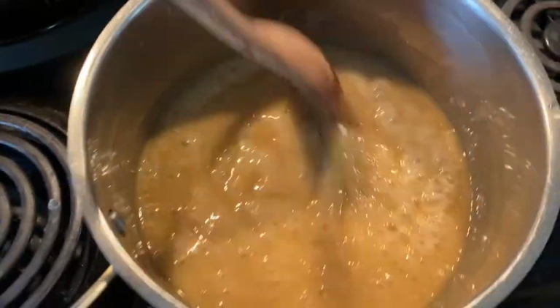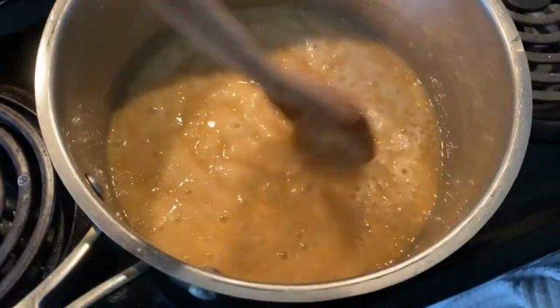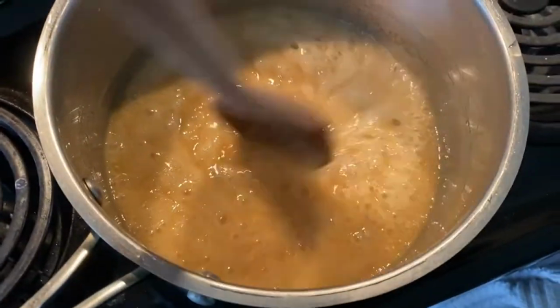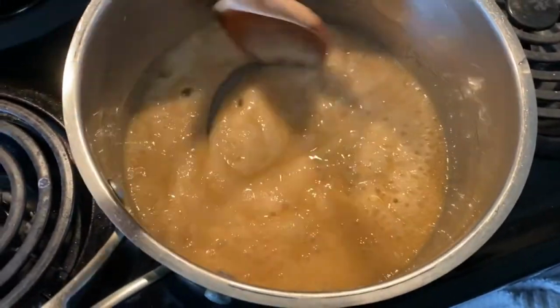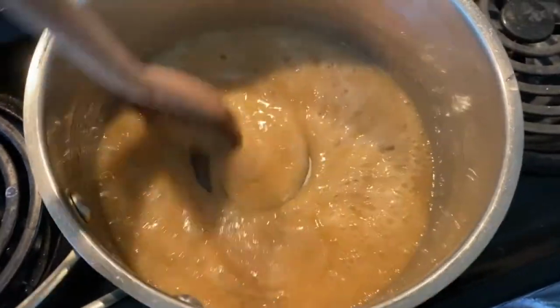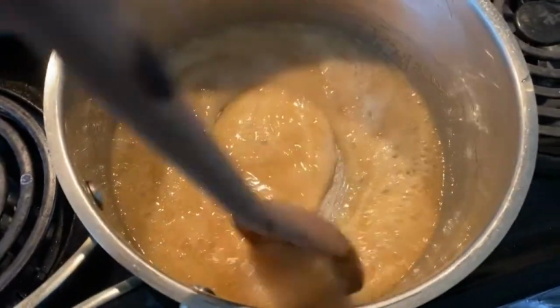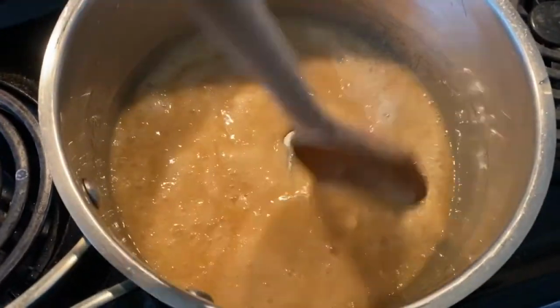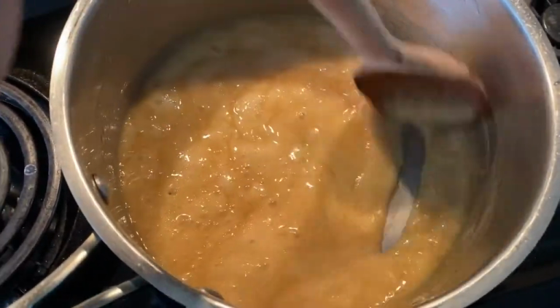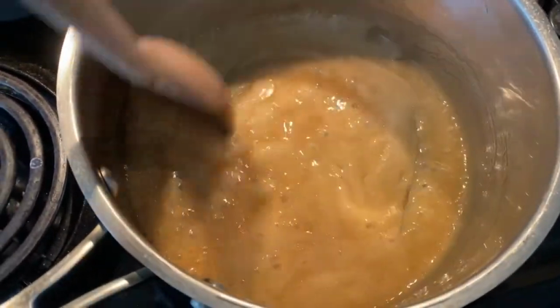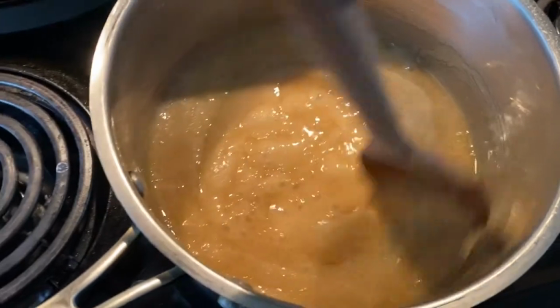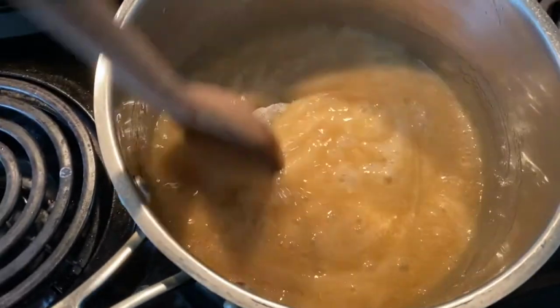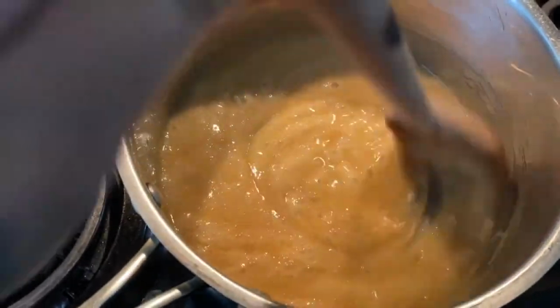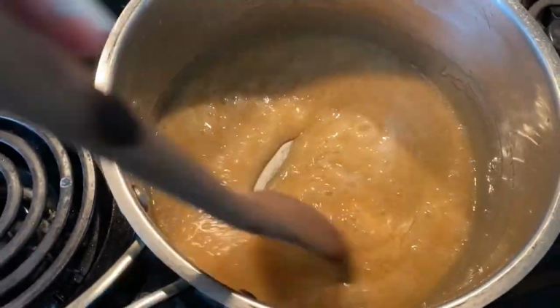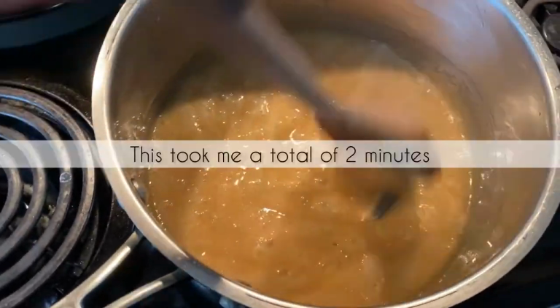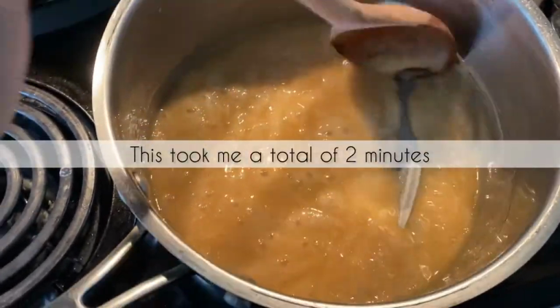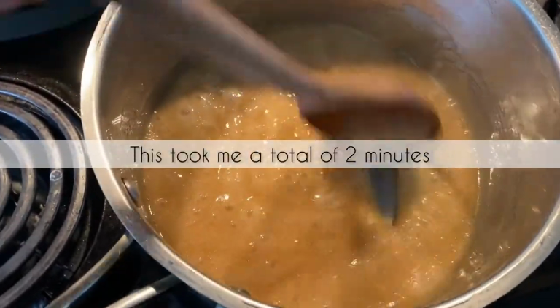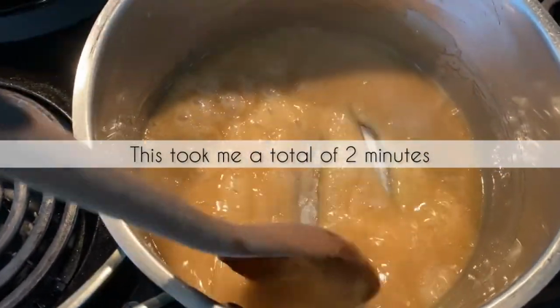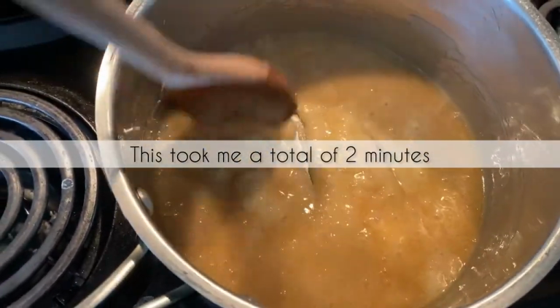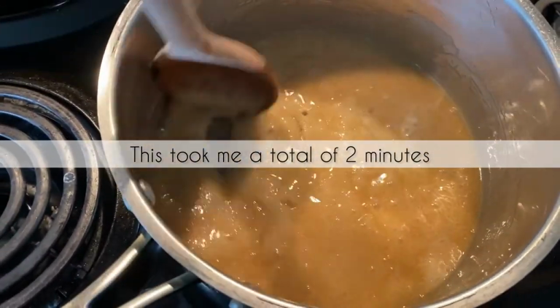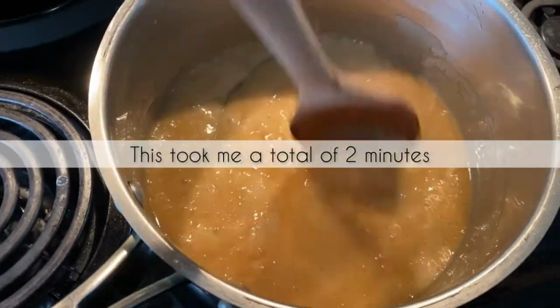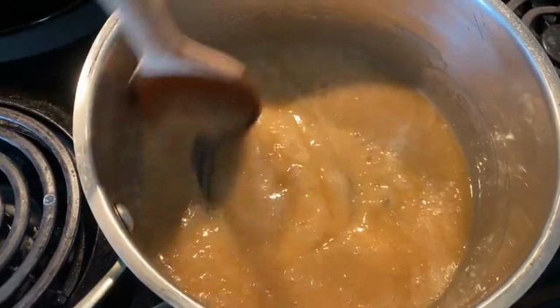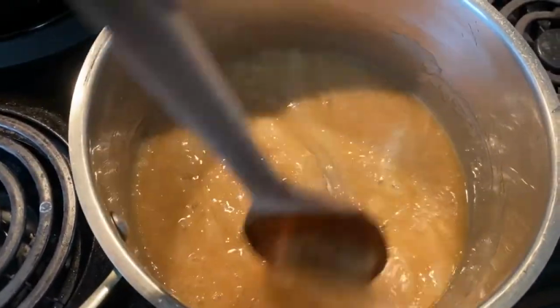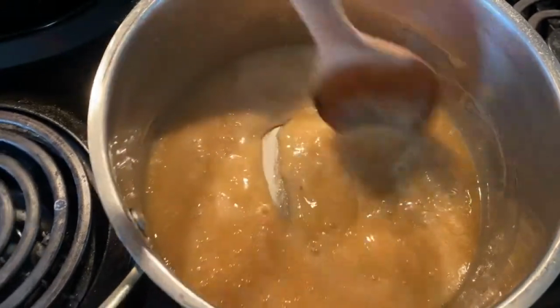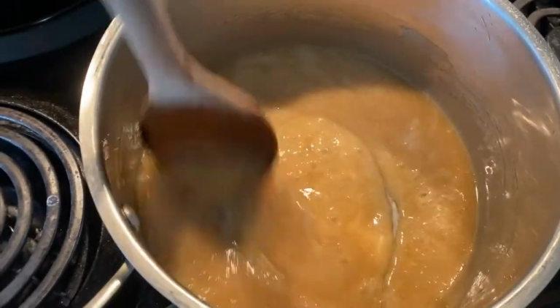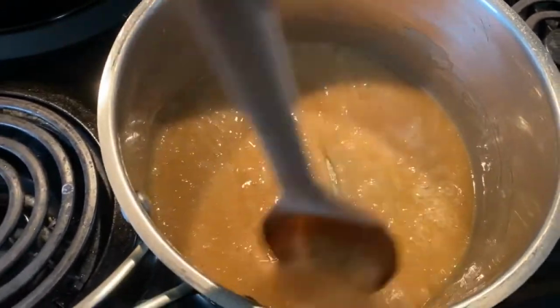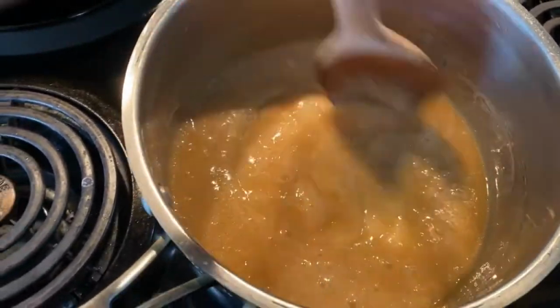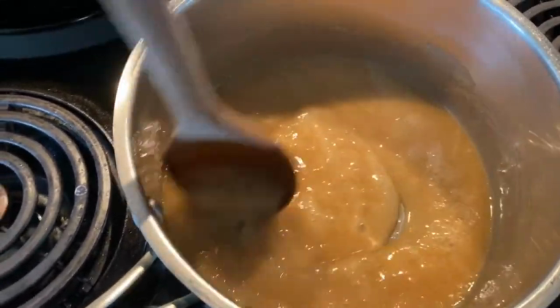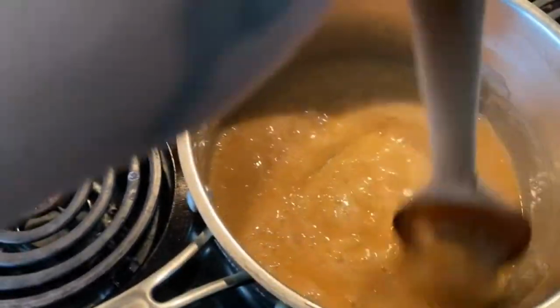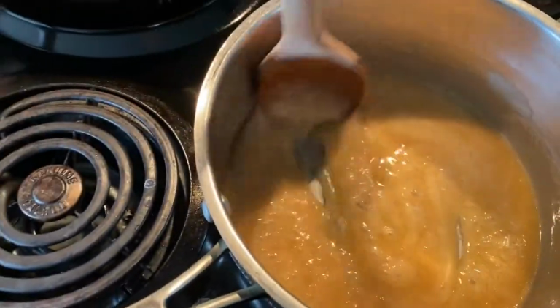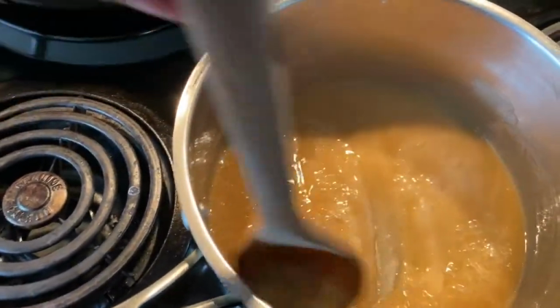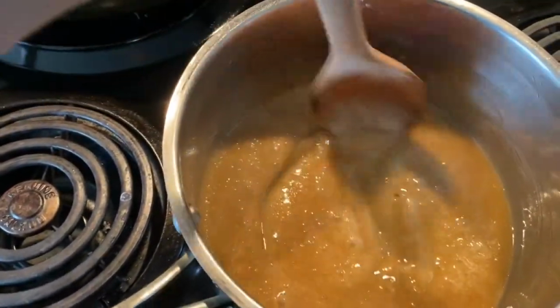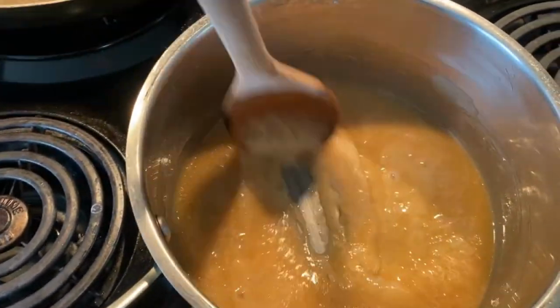This got brown really, really quick, so I took it off the burner. This is perfect, just like this. Now we're just going to add this over the mac nuts.